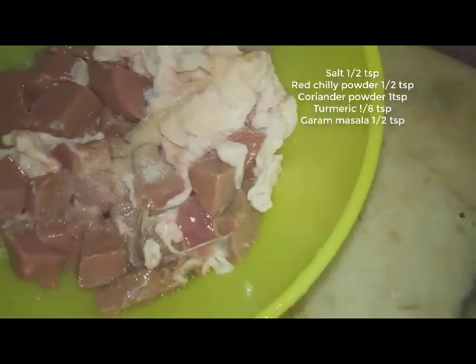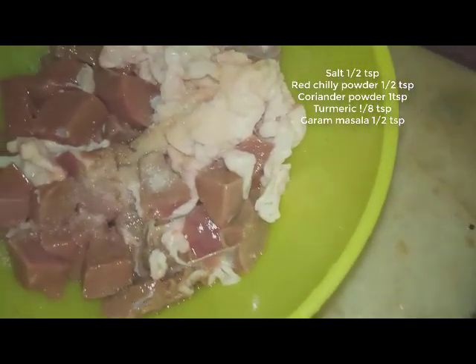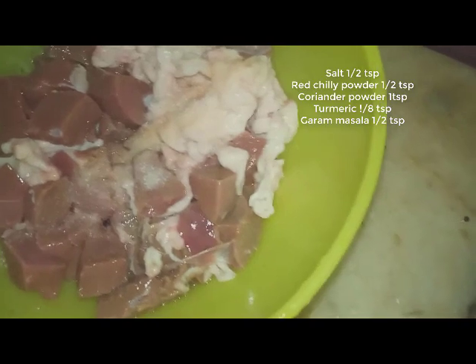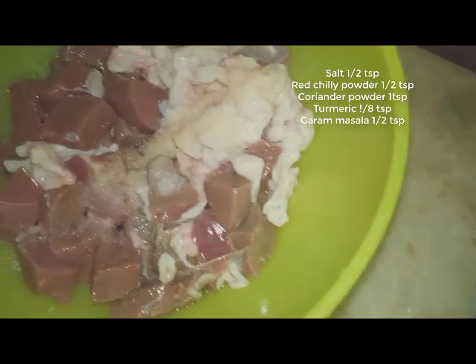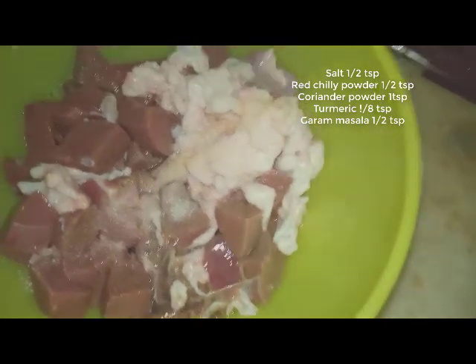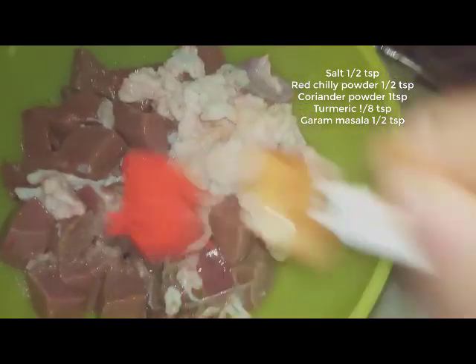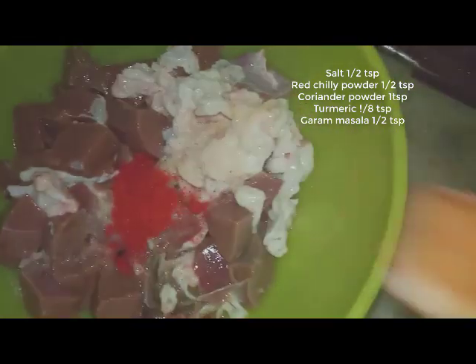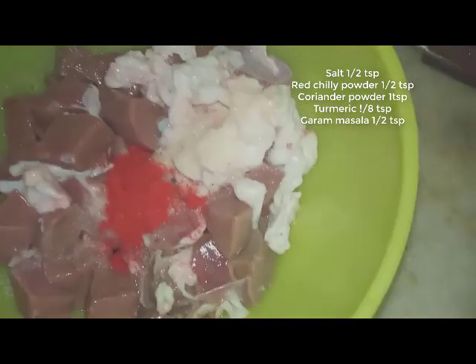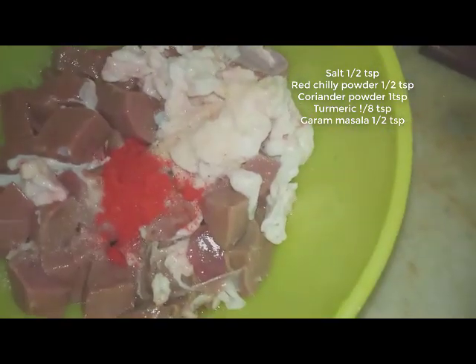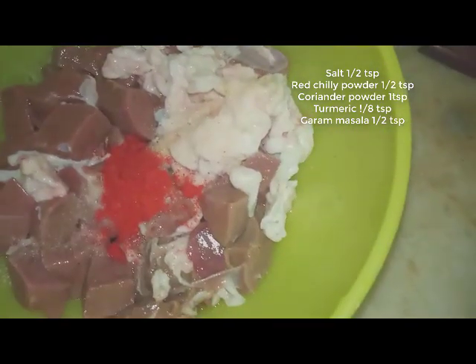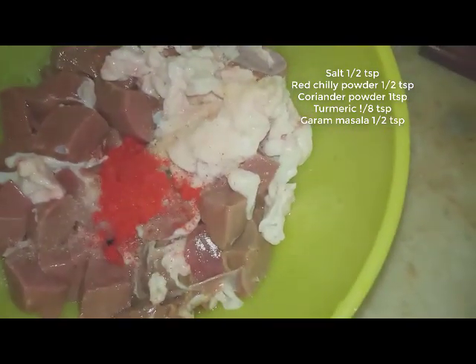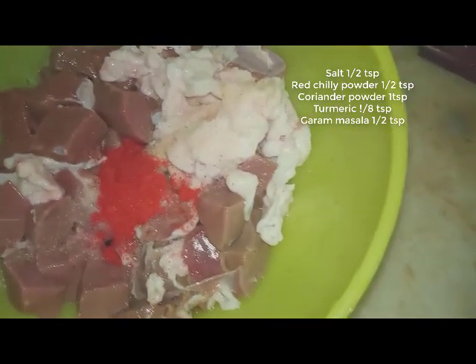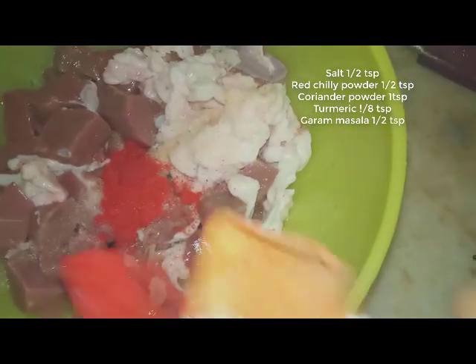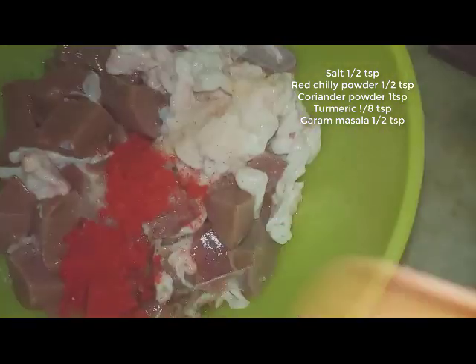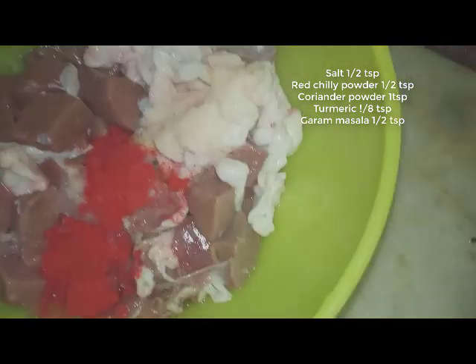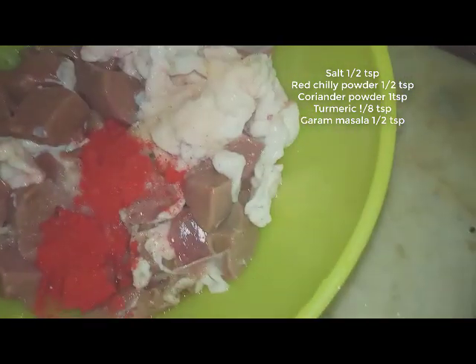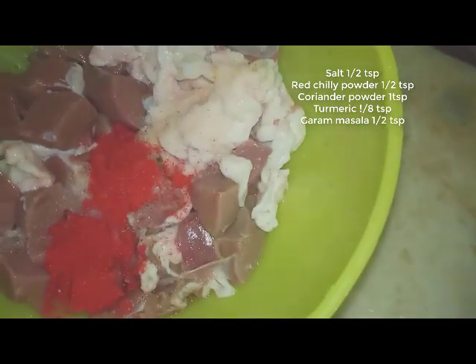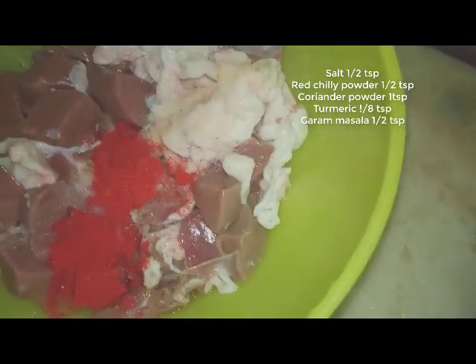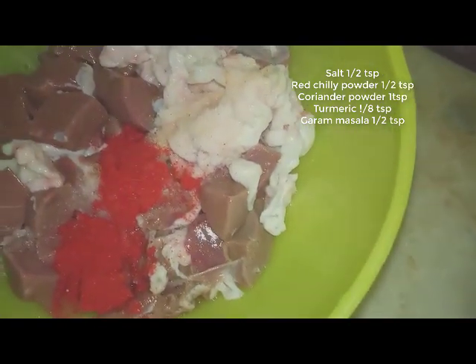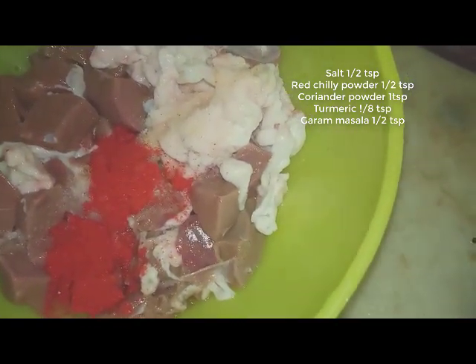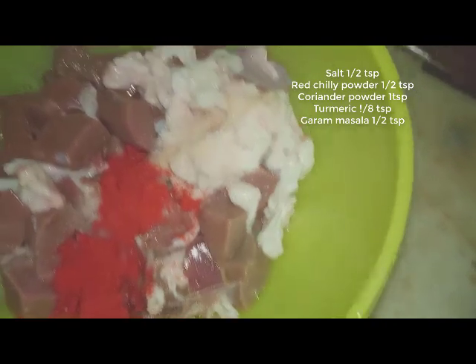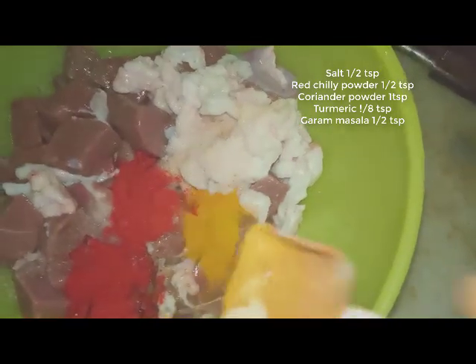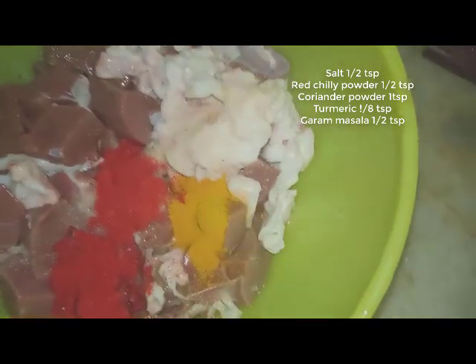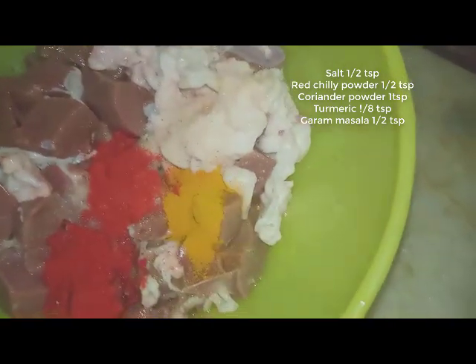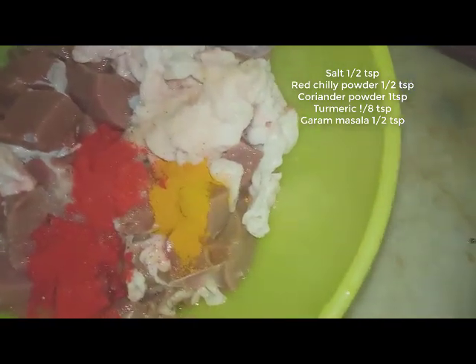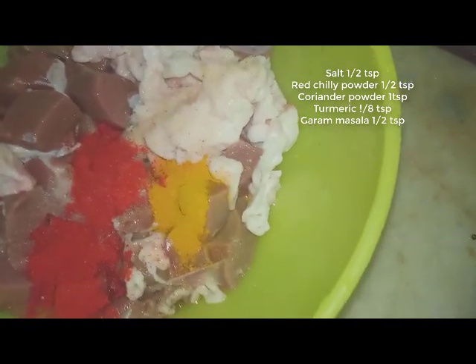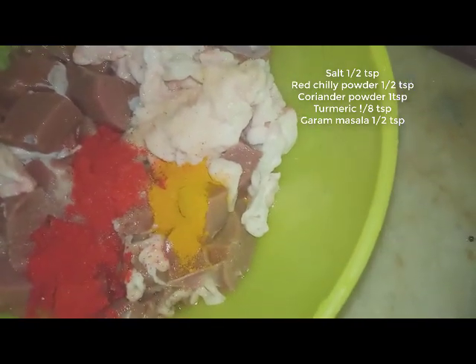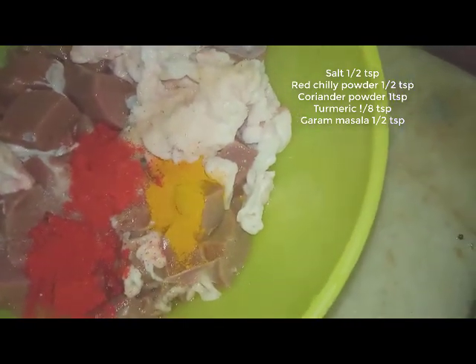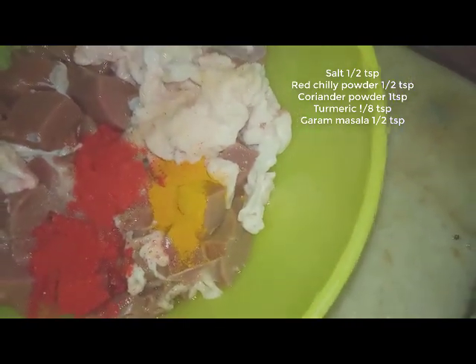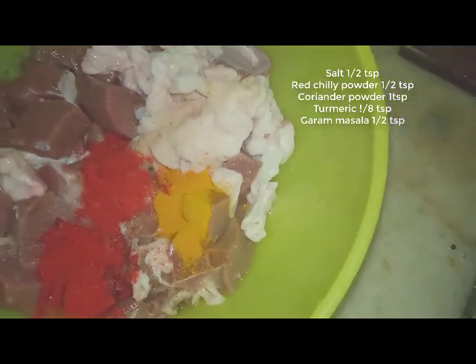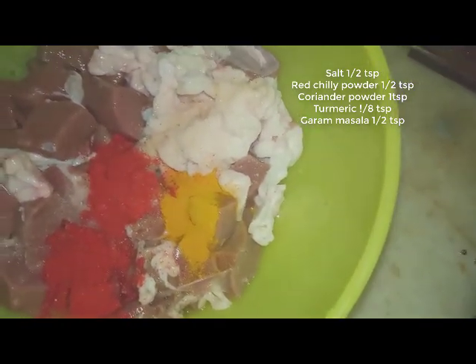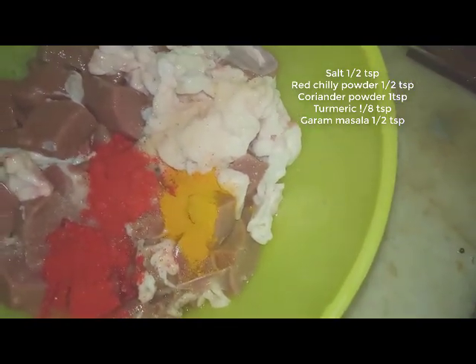Add 1 cup of powder and 1-2 cups of salt. When you add 1 cup of turmeric, cola salt, and salt.